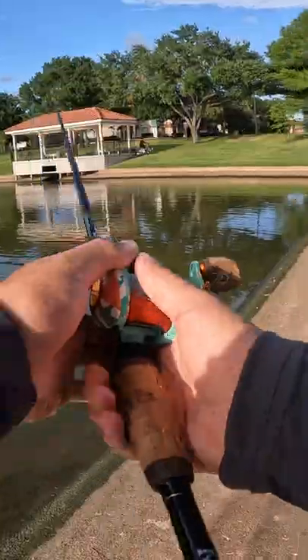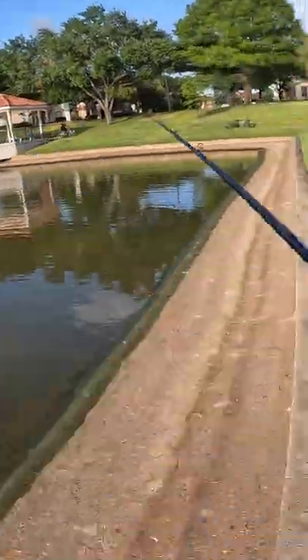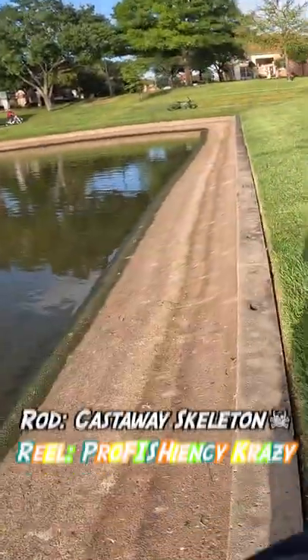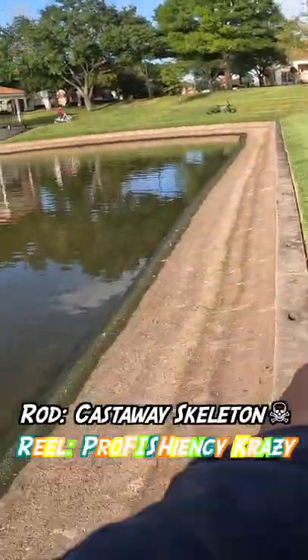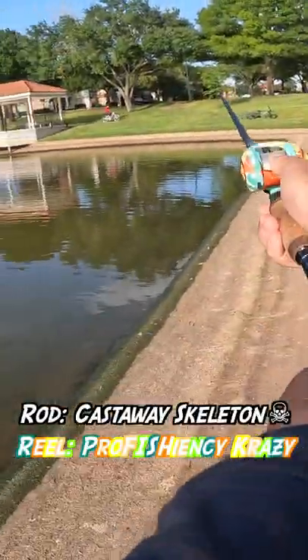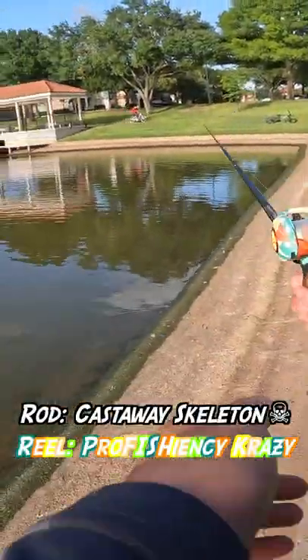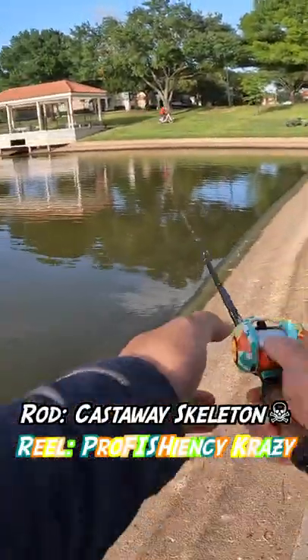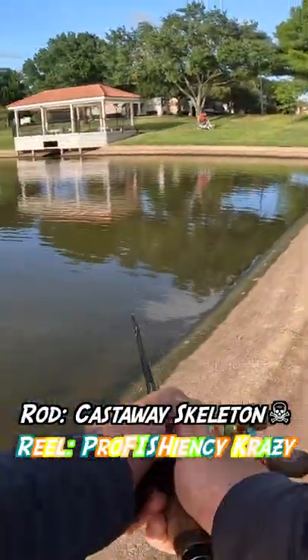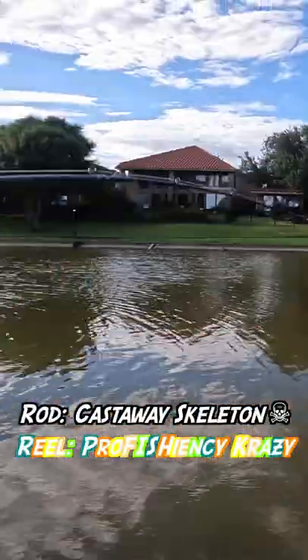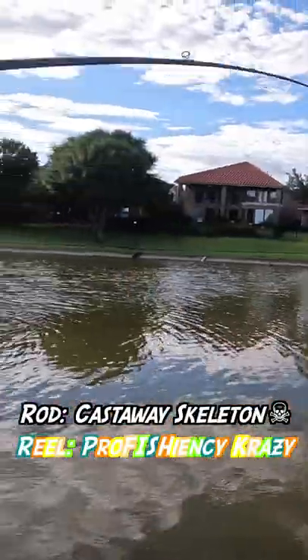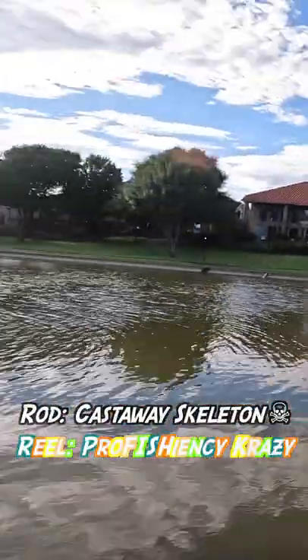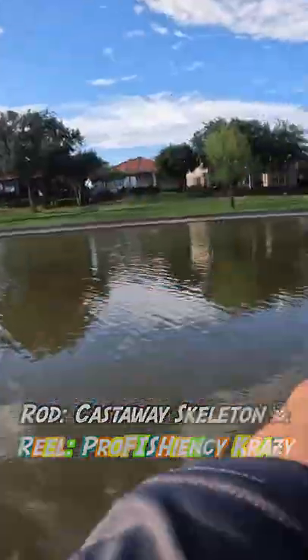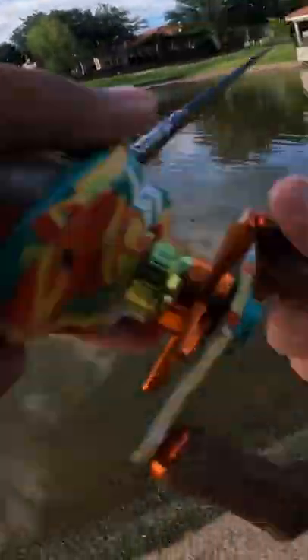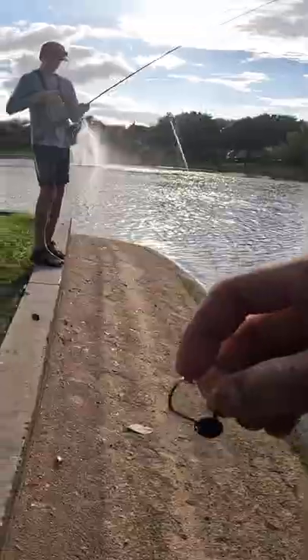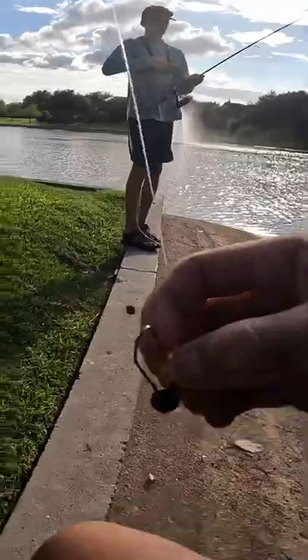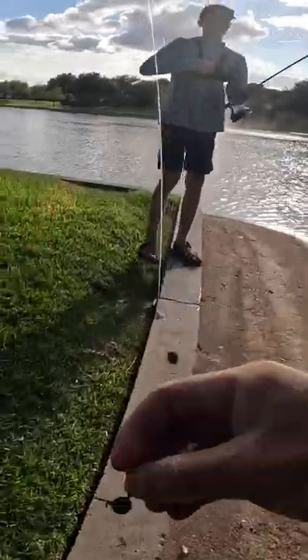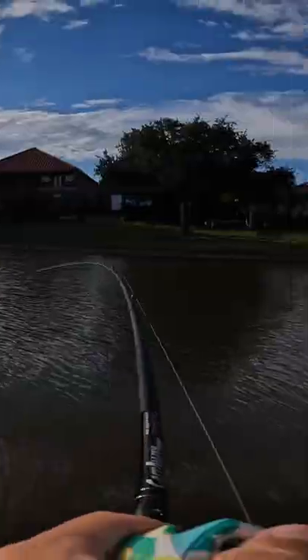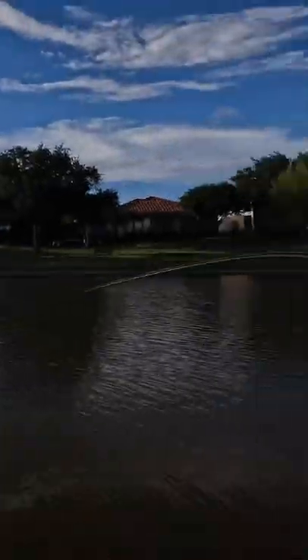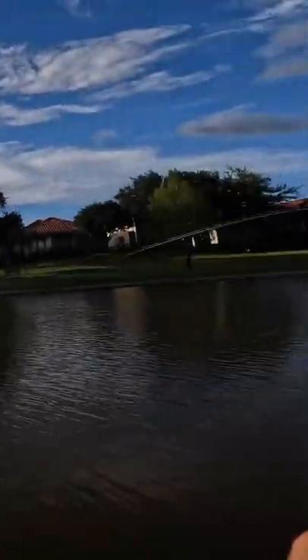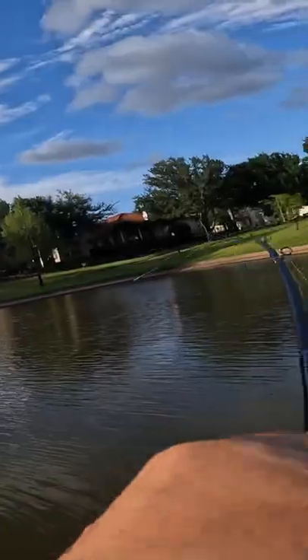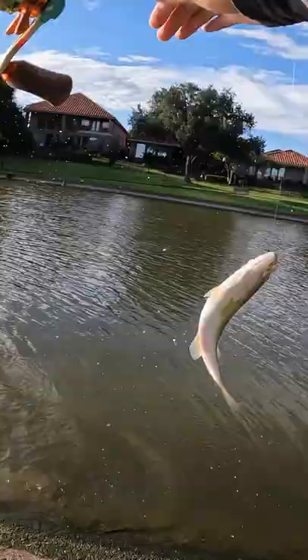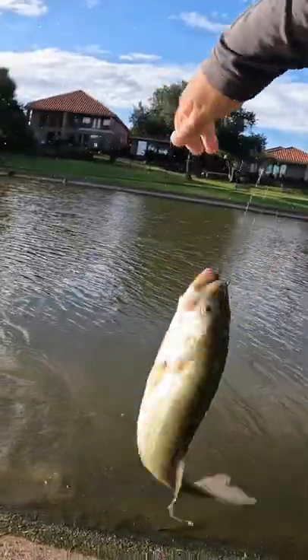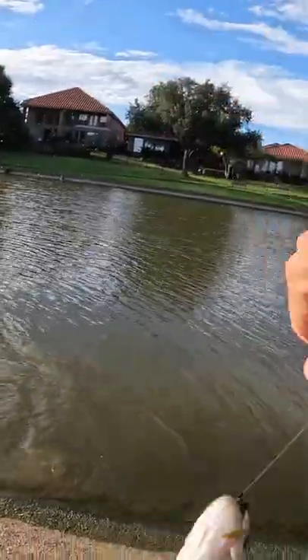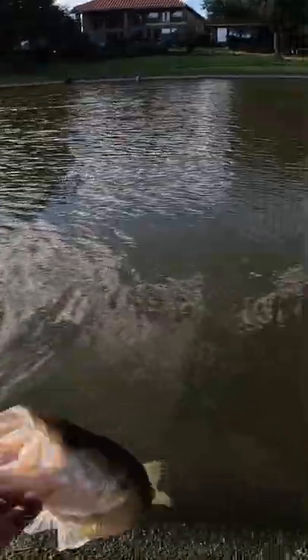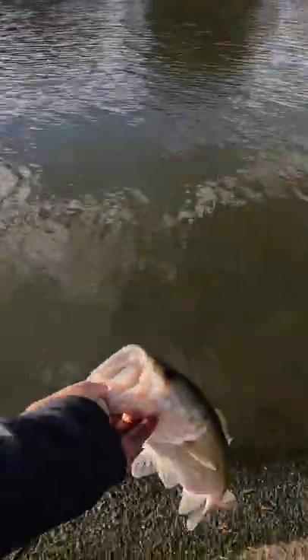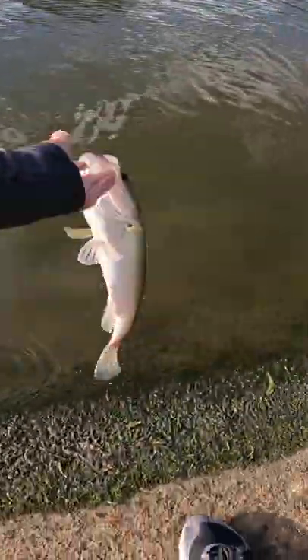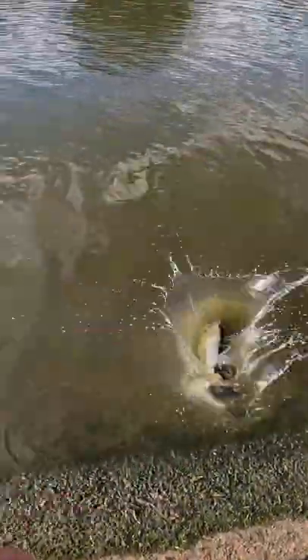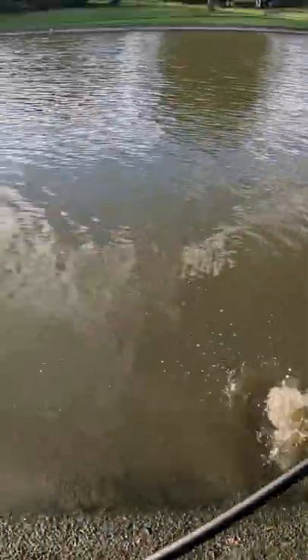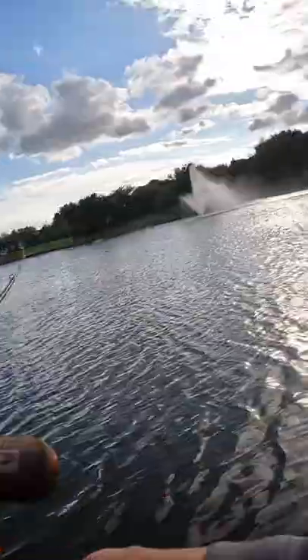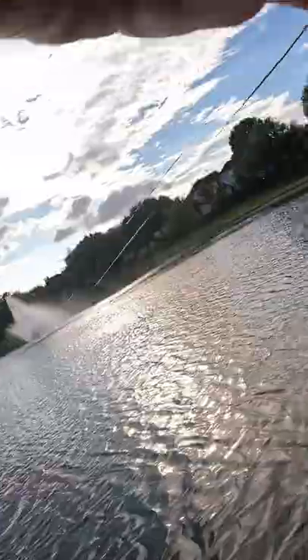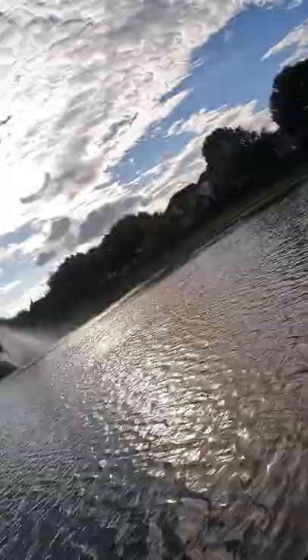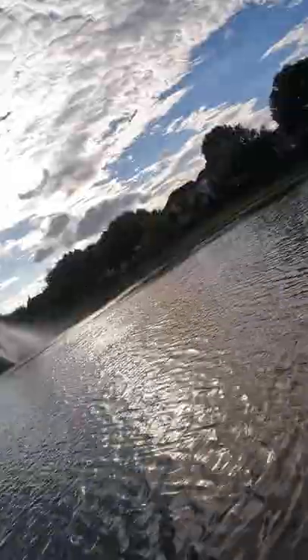I'm using it on a bait caster, I know. First cast took it off — I got one! There we go, I didn't even know I had a fish on. There's one!